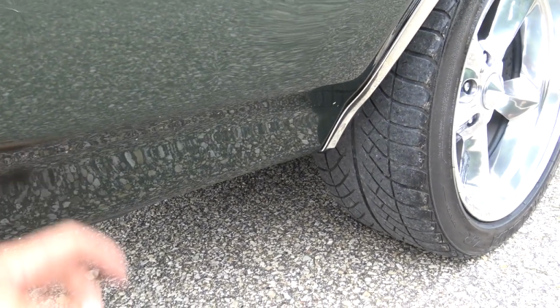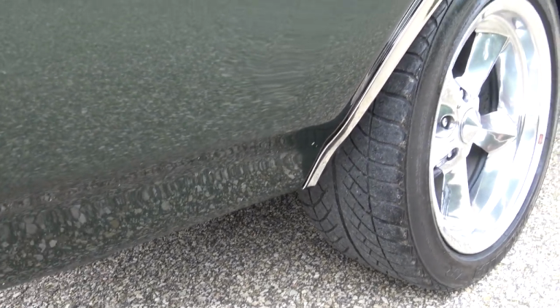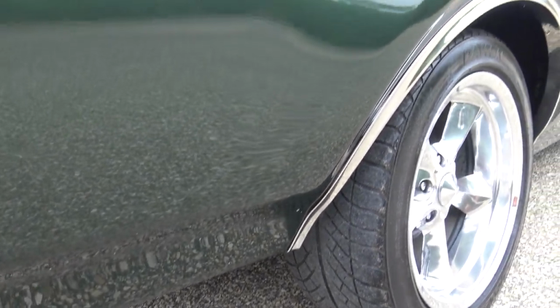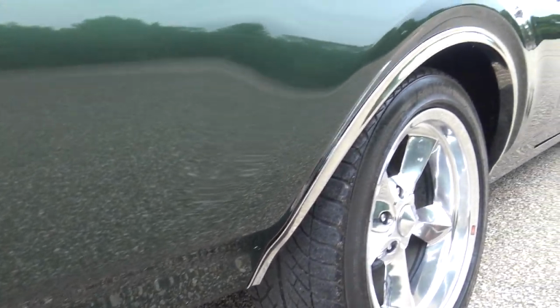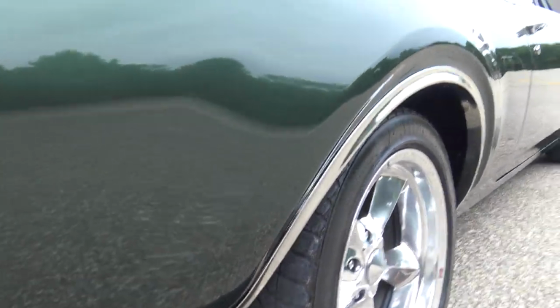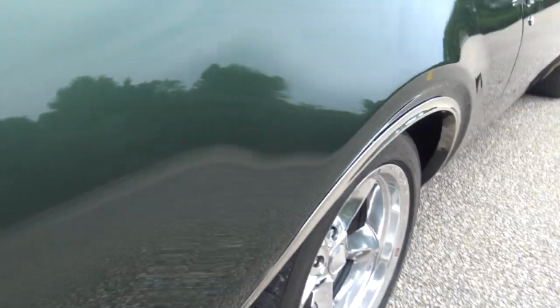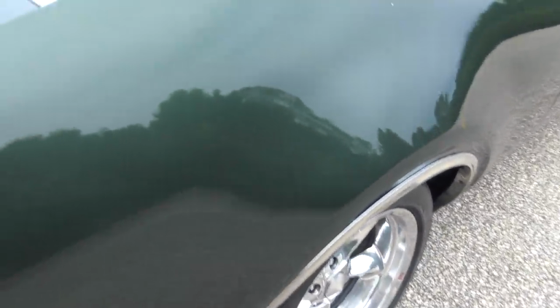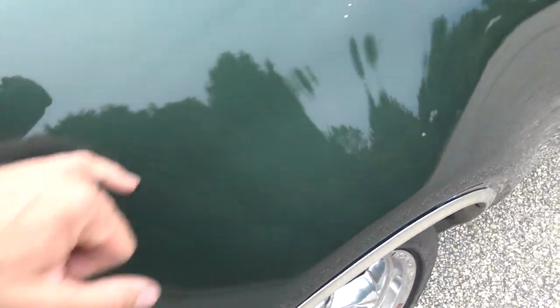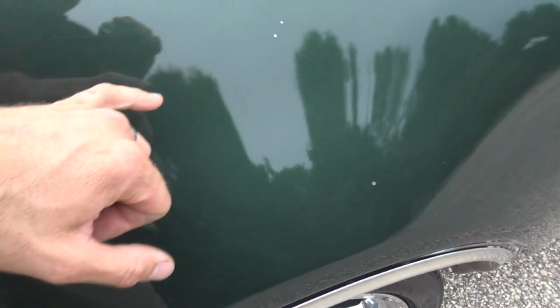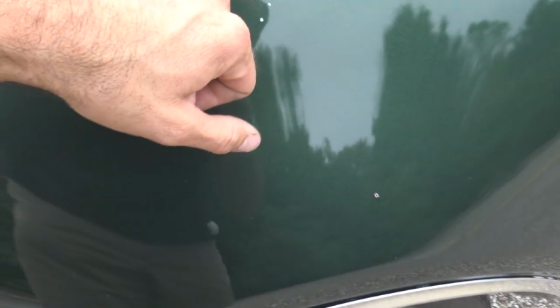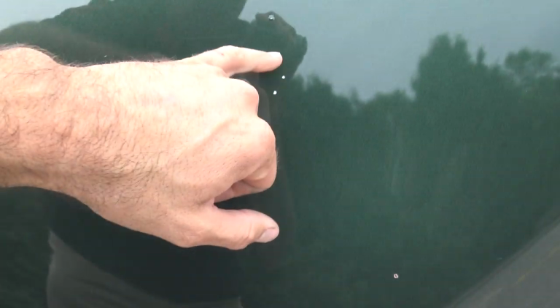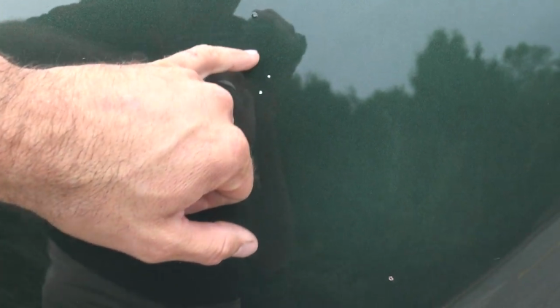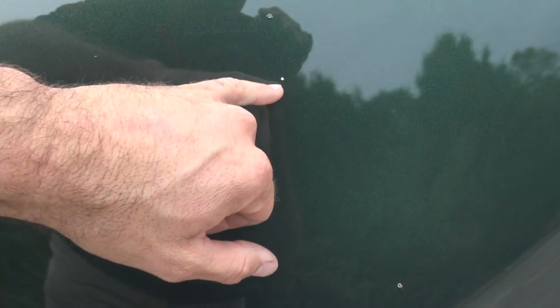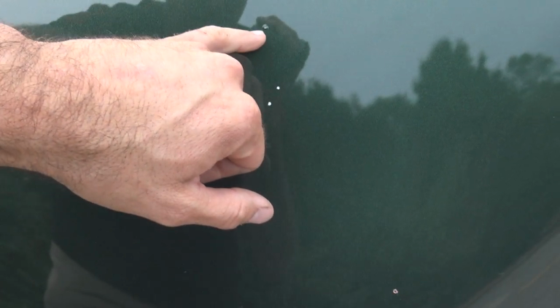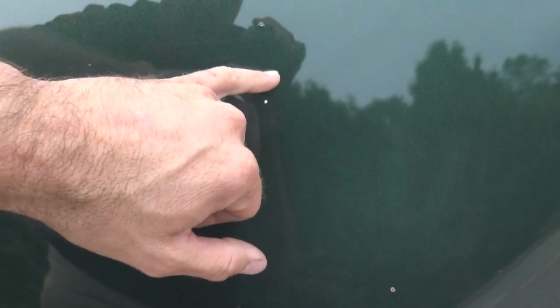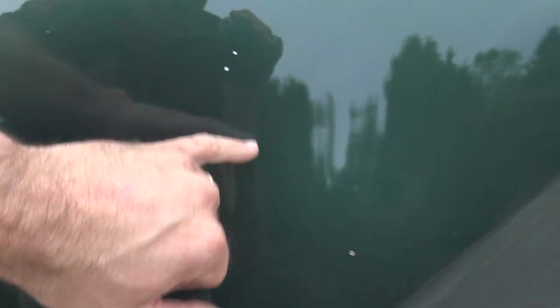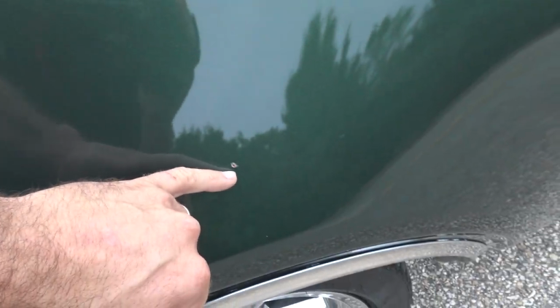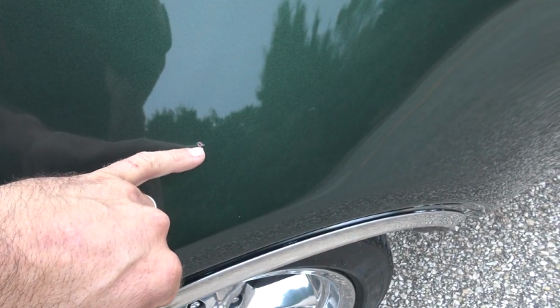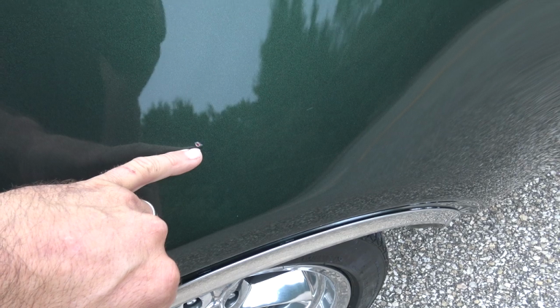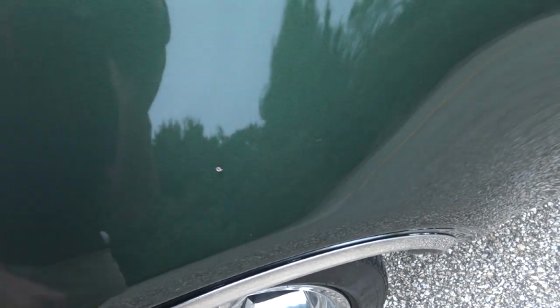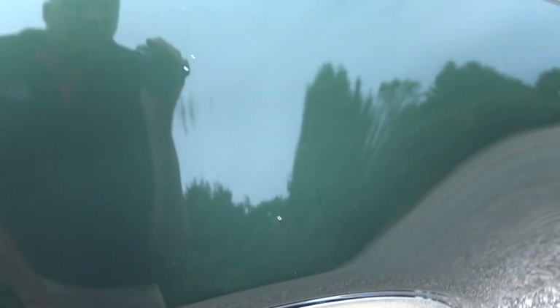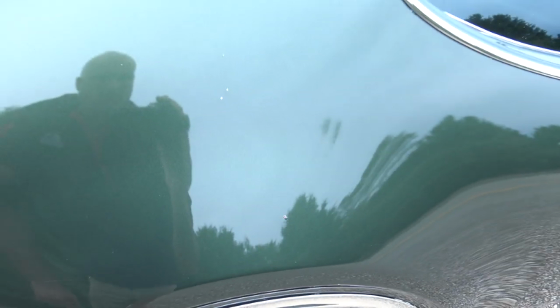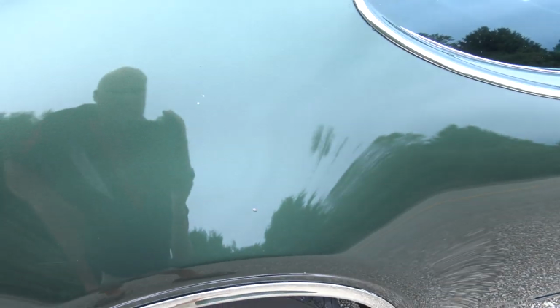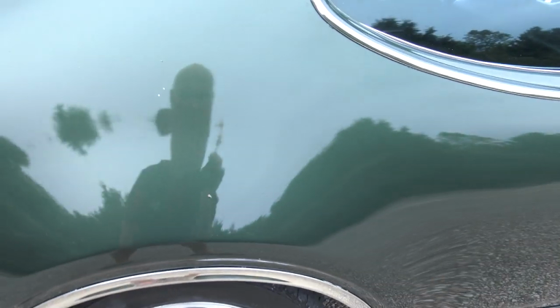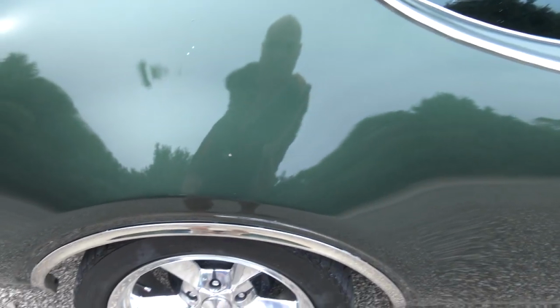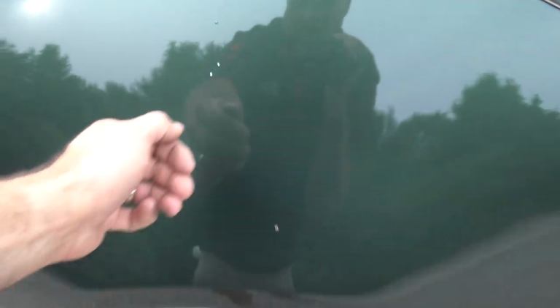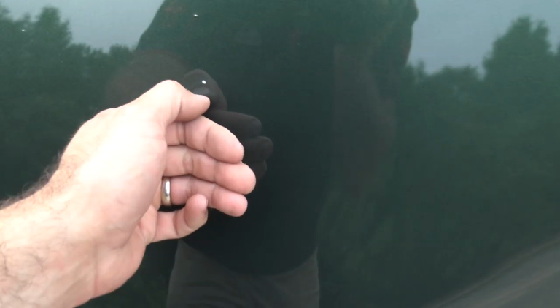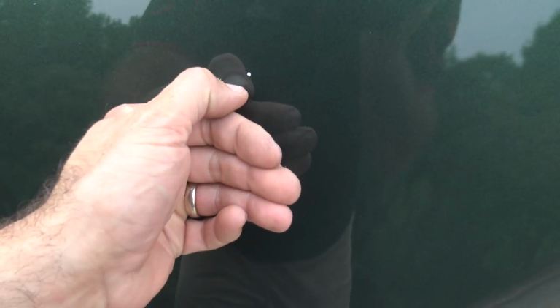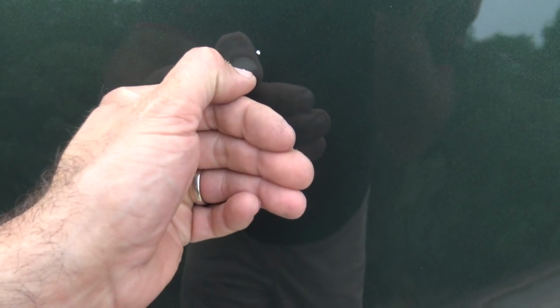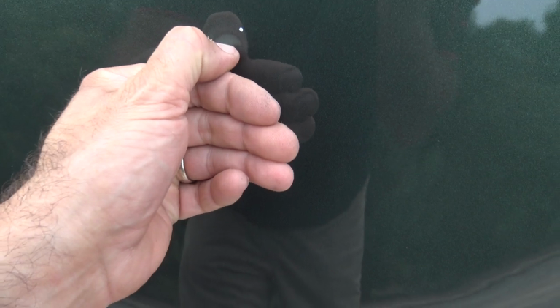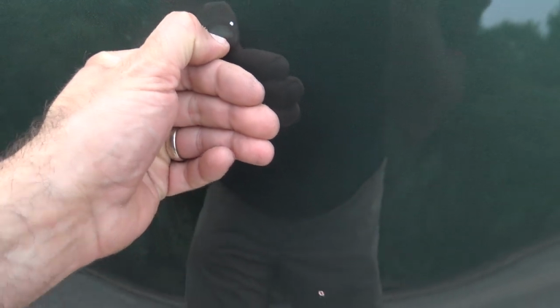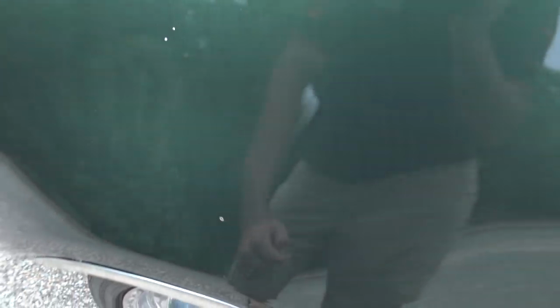Lower quarter's perfect. Over the wheel is excellent. There are four more chips and they just have a little buffing compound in them — four tiny little paint chips on that quarter panel. What makes them stick out is just that little bit of compound in there.